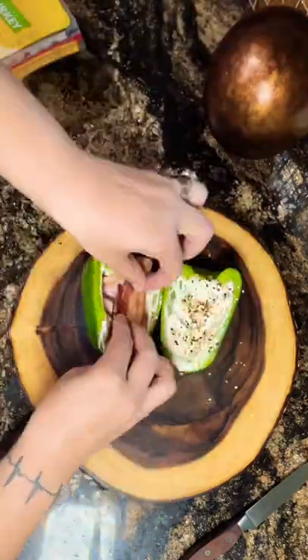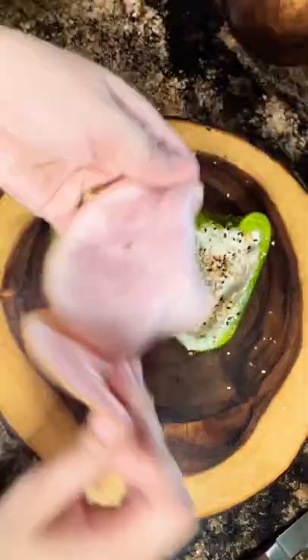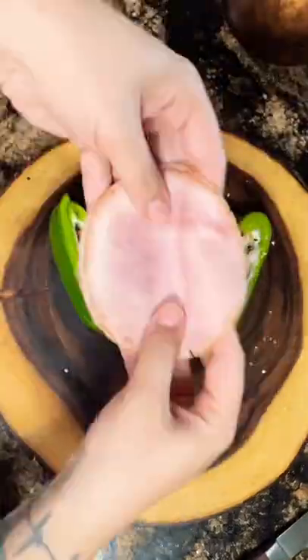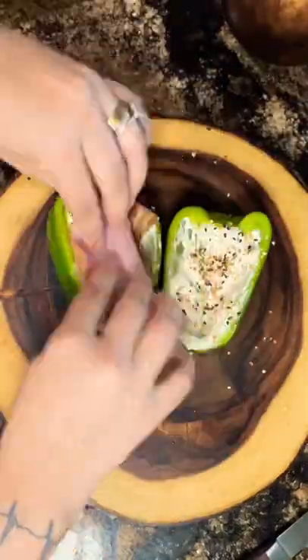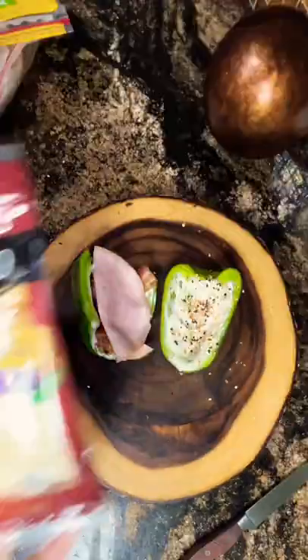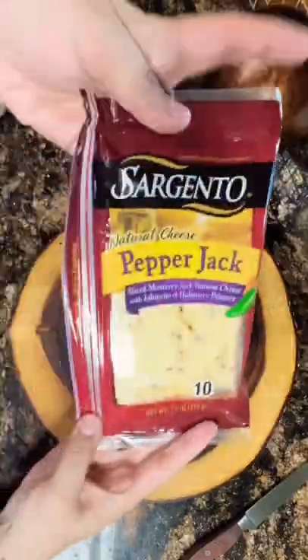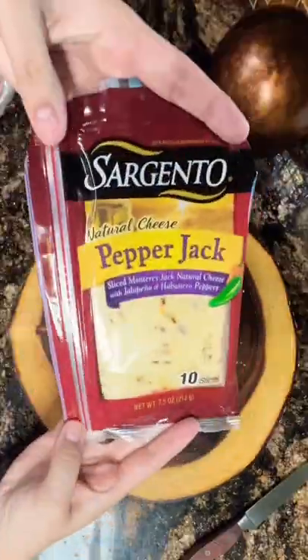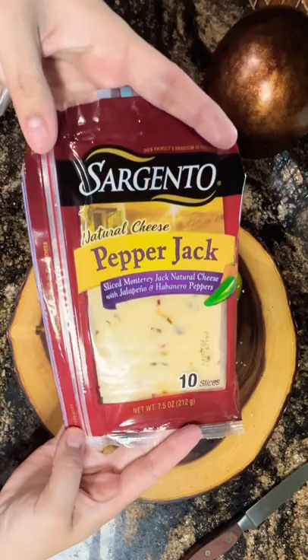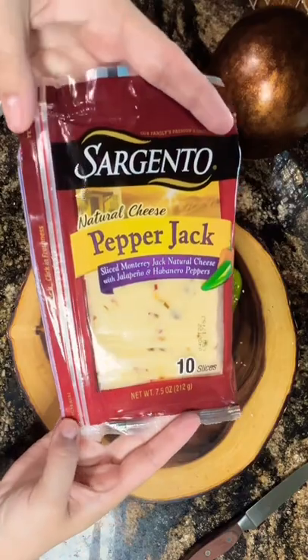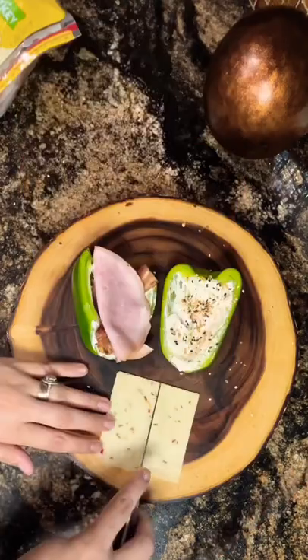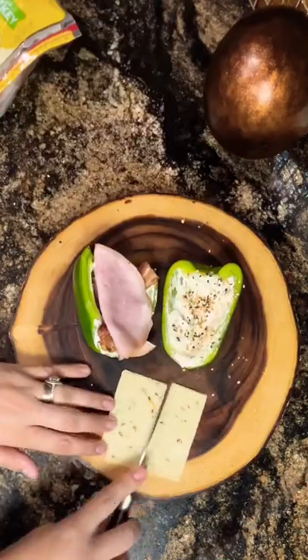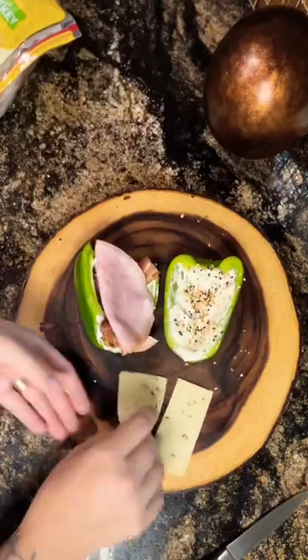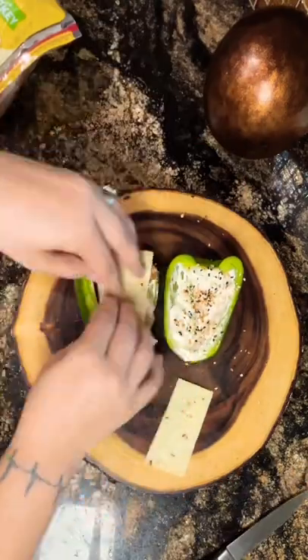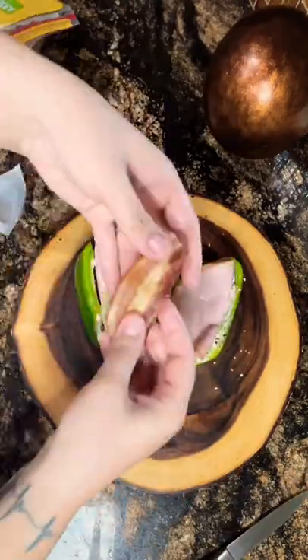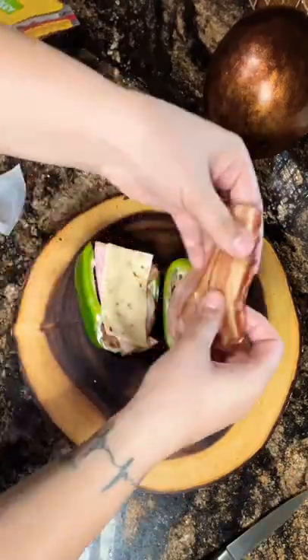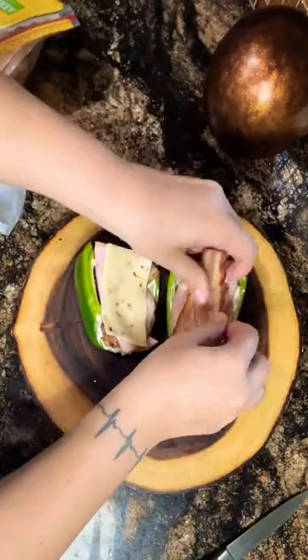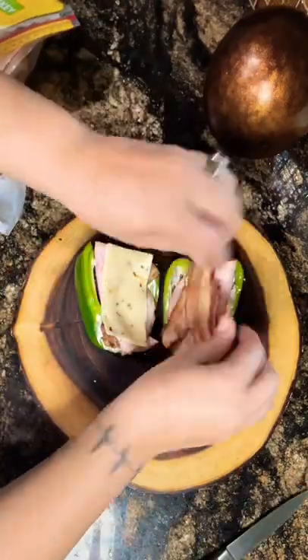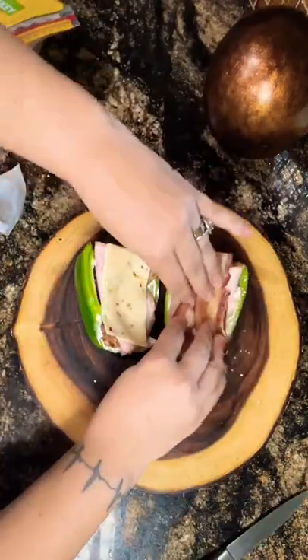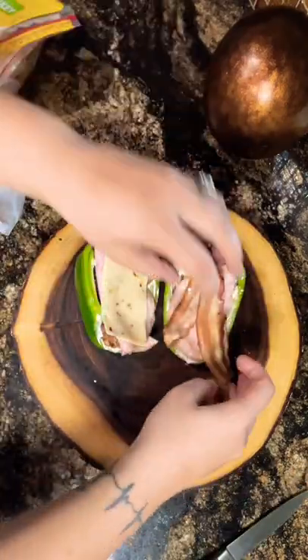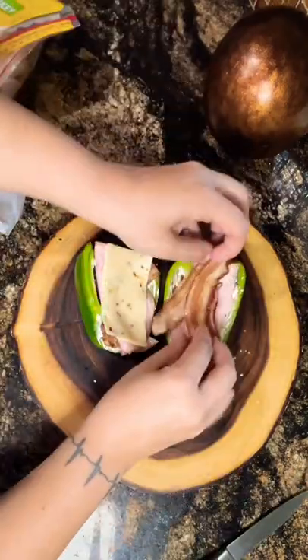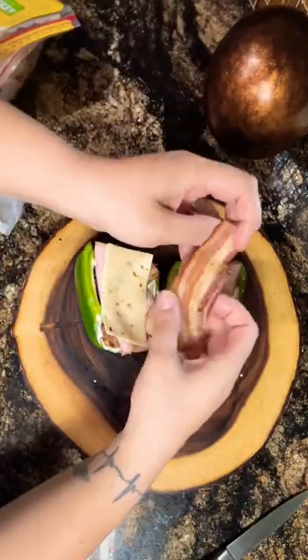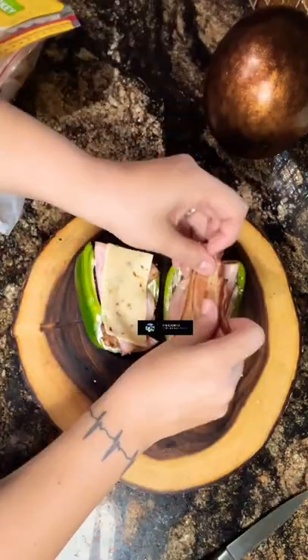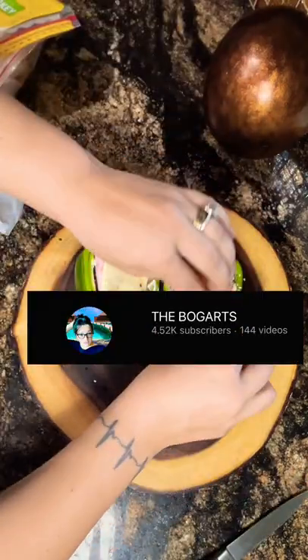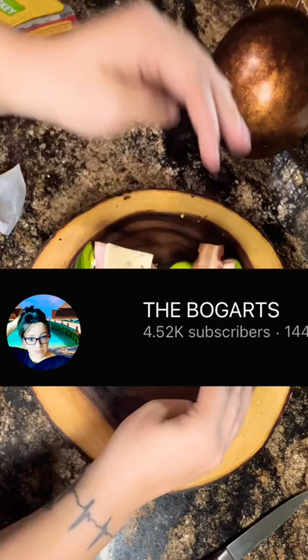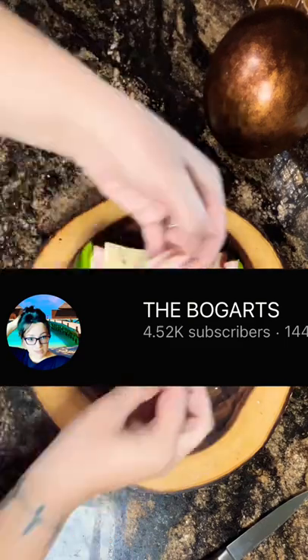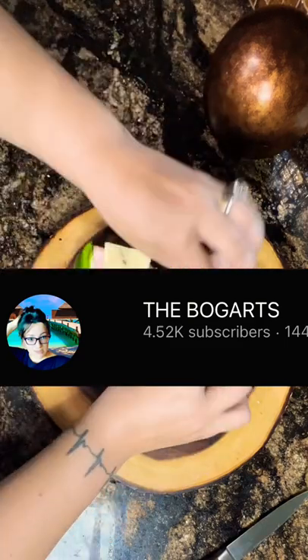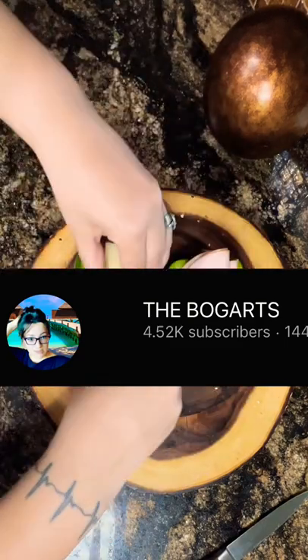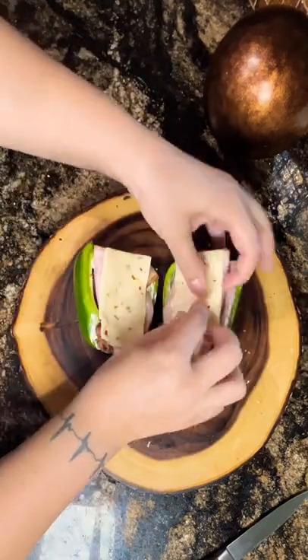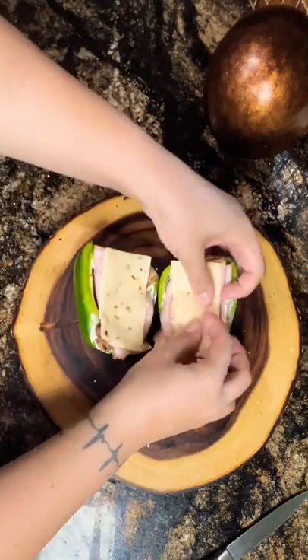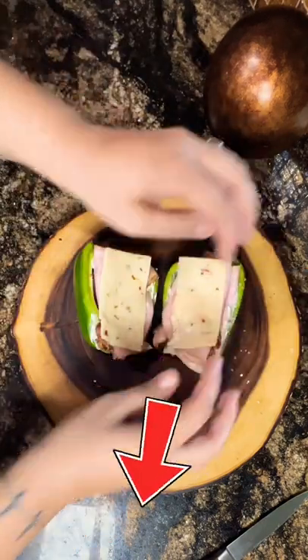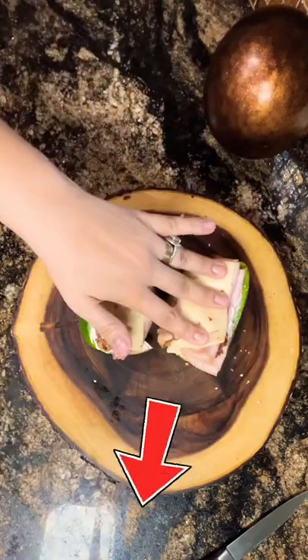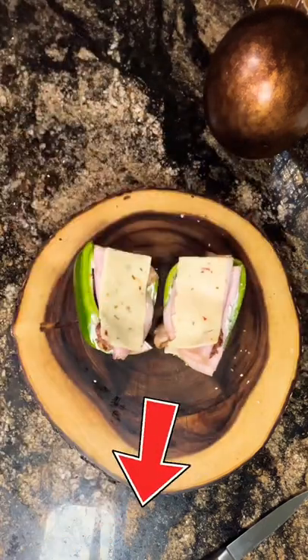Here I'm adding two slices of ham, one slice of bacon, two slices of turkey, and some pepper jack cheese, and repeat the same process on the other half.